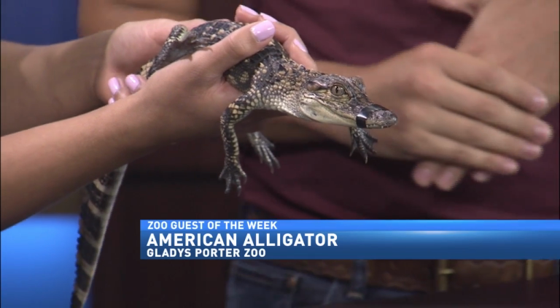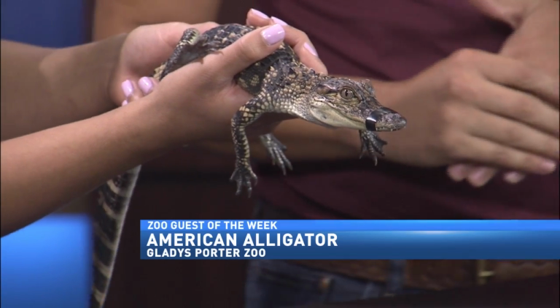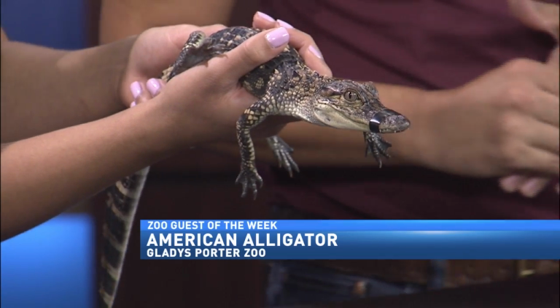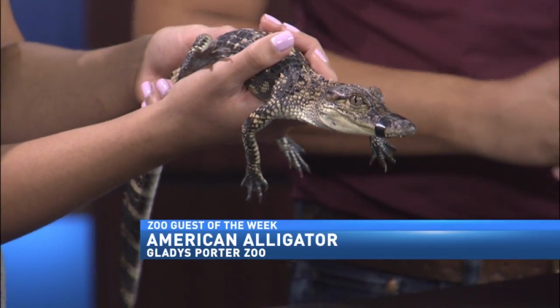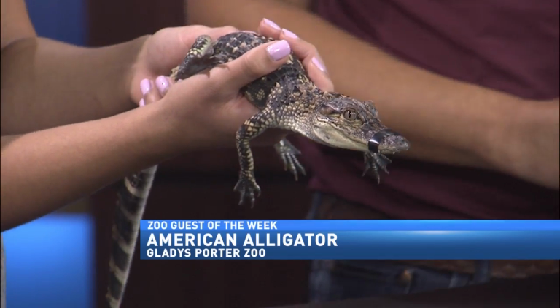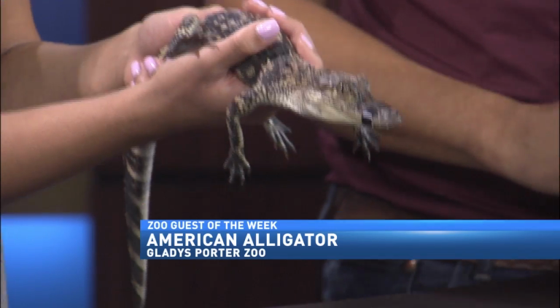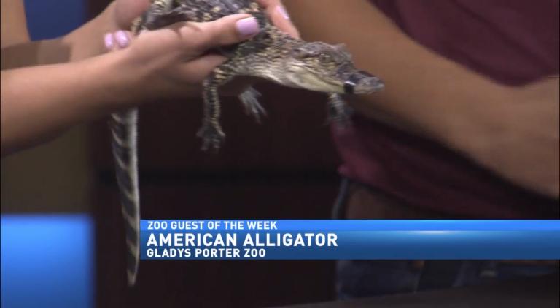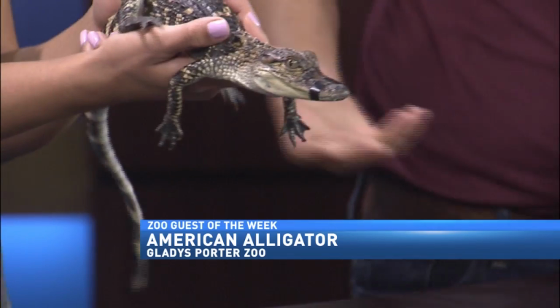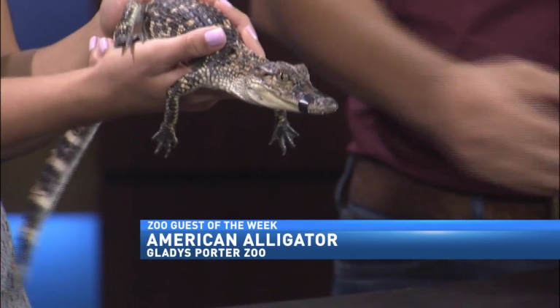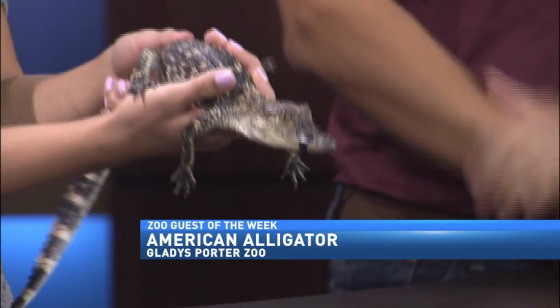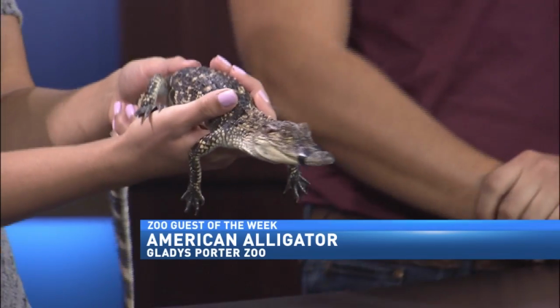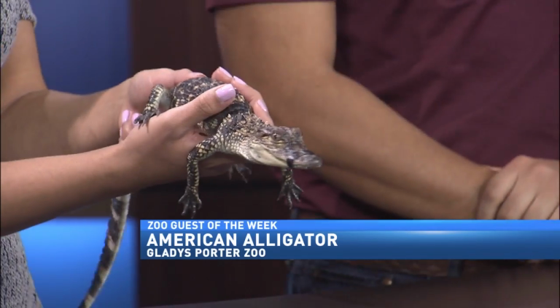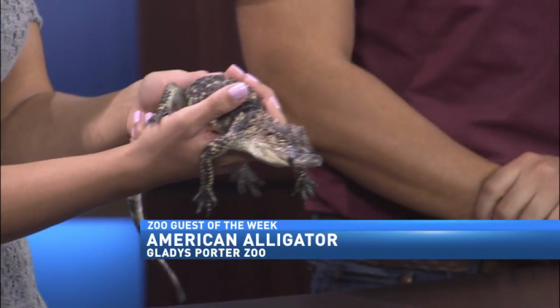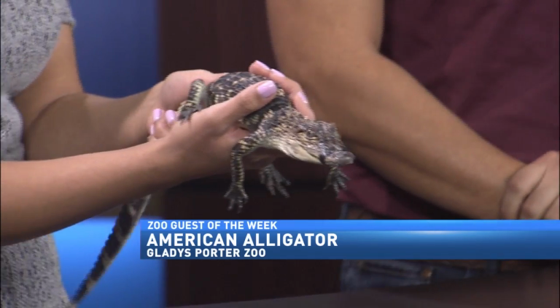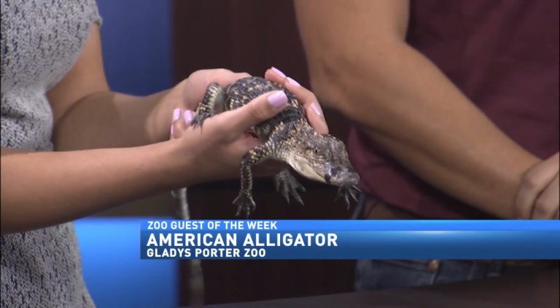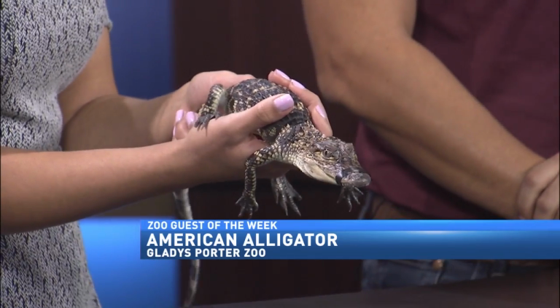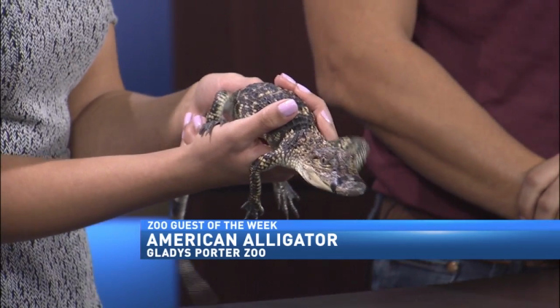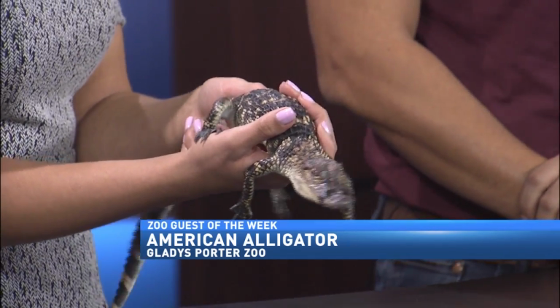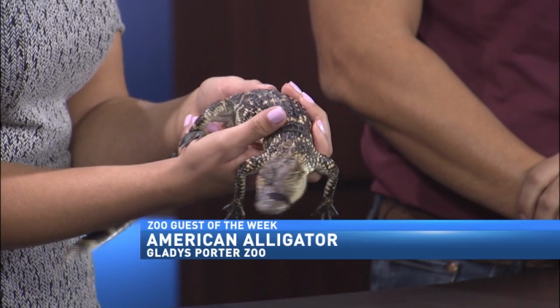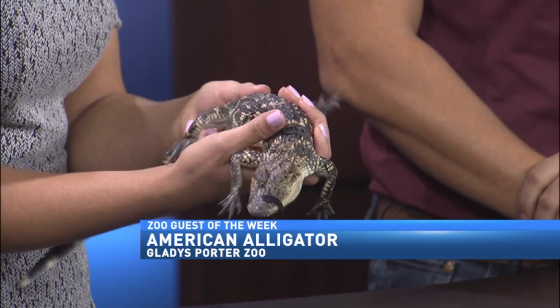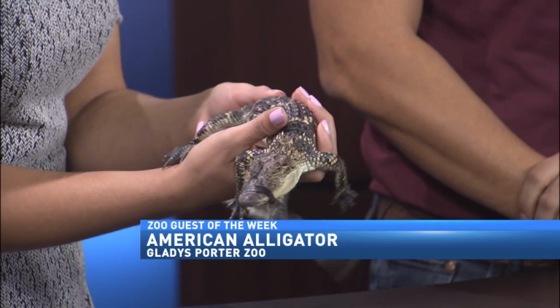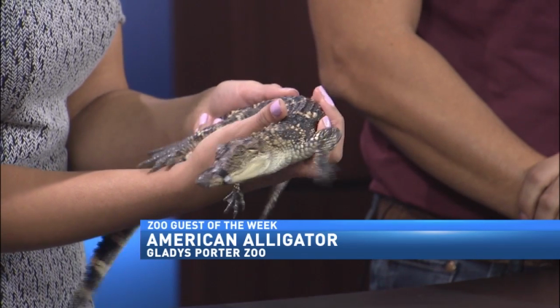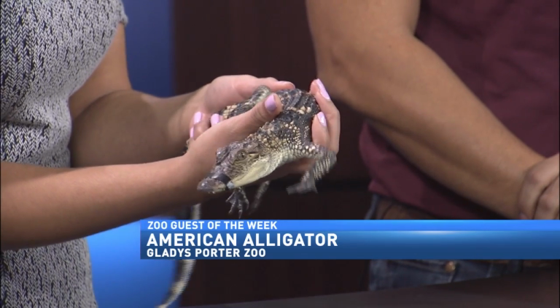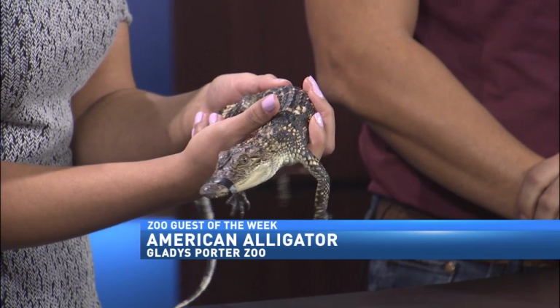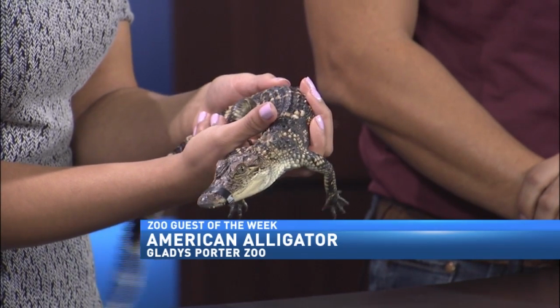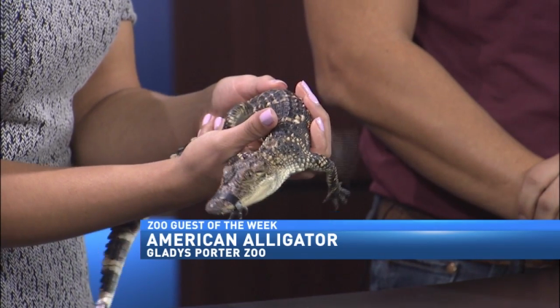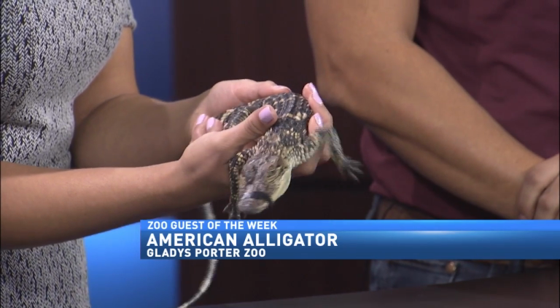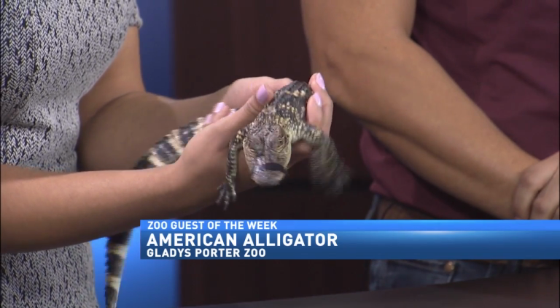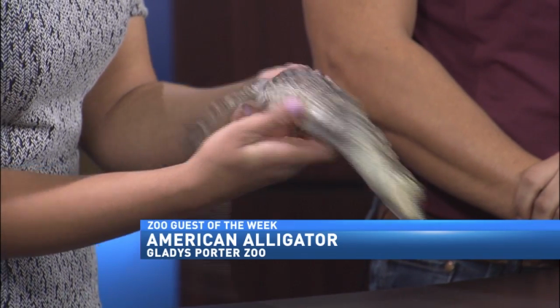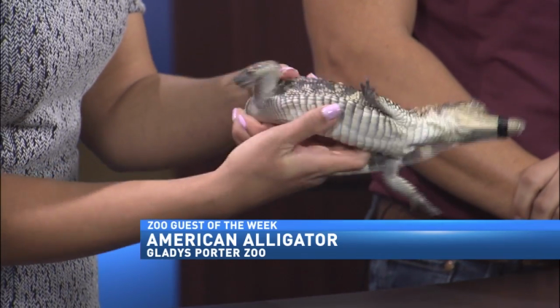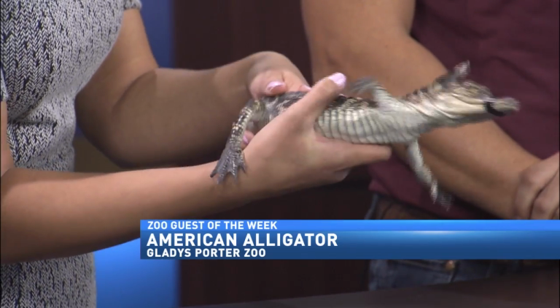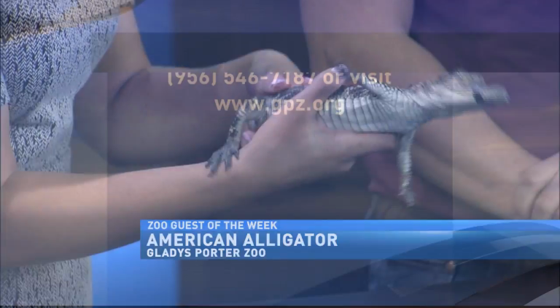I think I could be a curator — I'm handling it pretty well. He's trying to get away. For the parents who are looking to do something and want to get a babysitter, Brew at the Zoo is tomorrow.